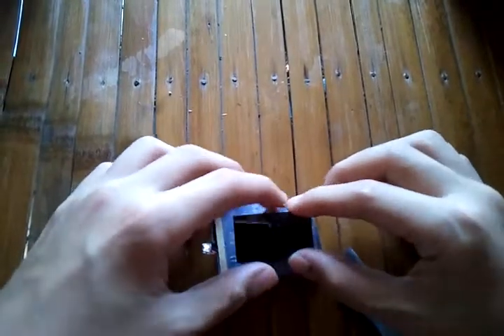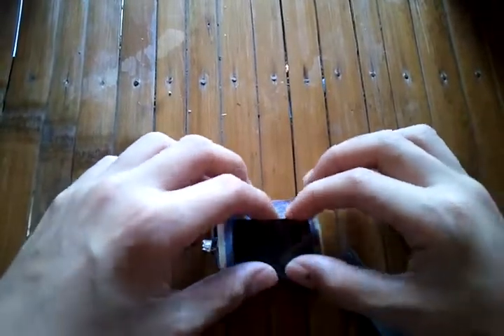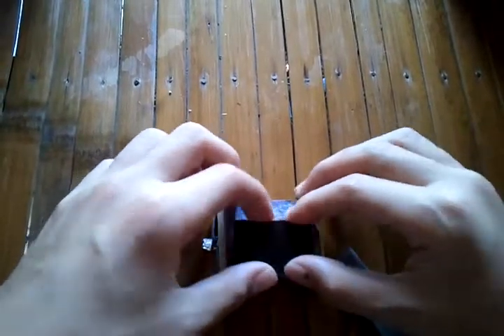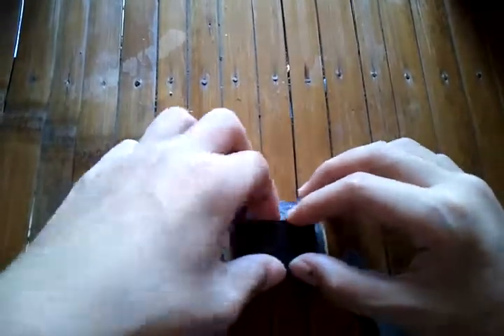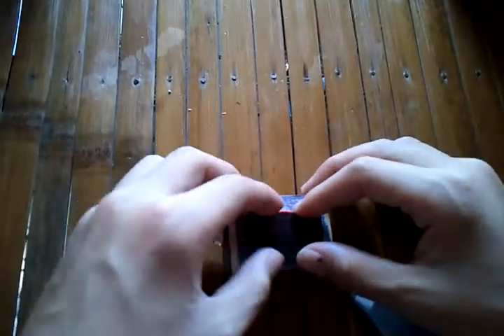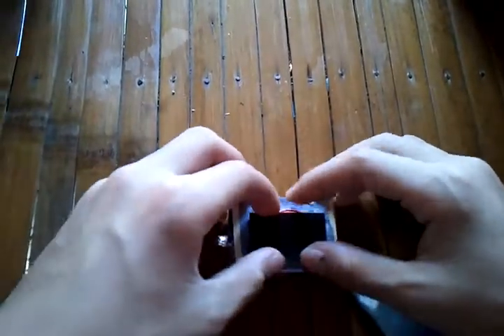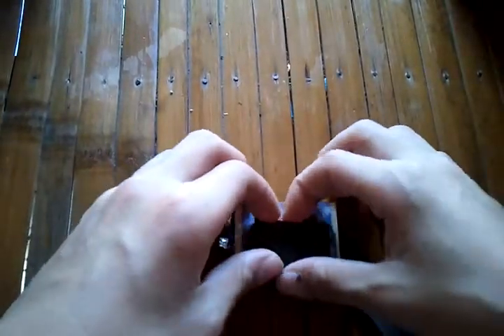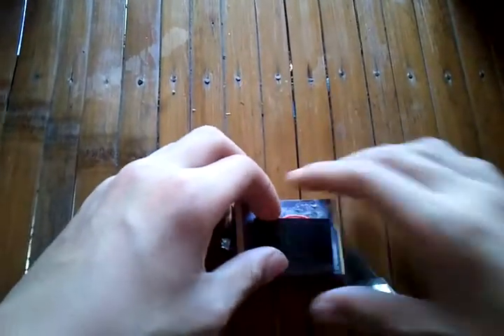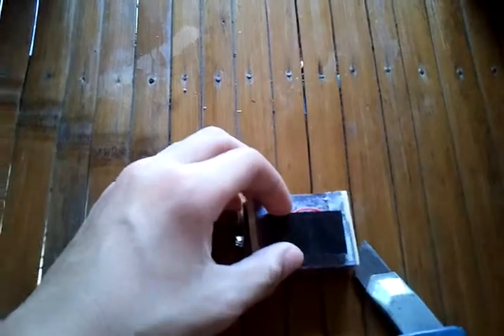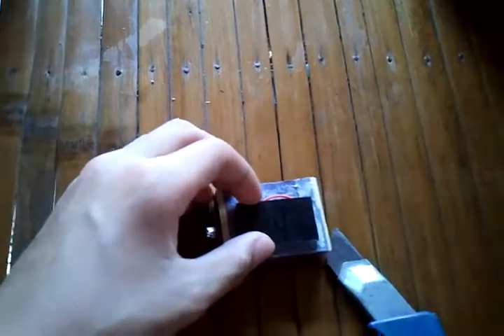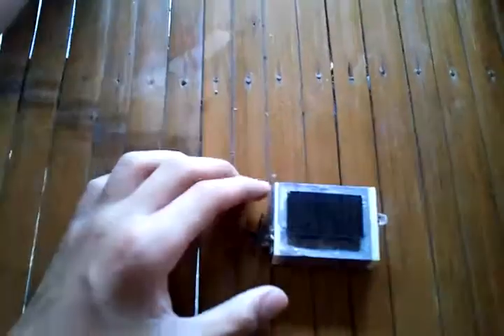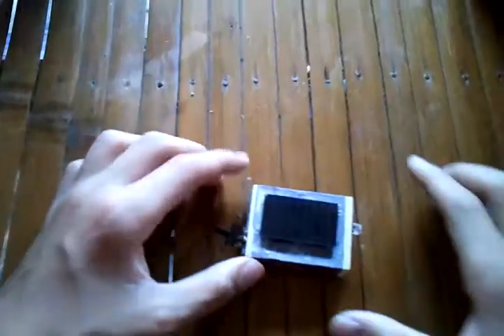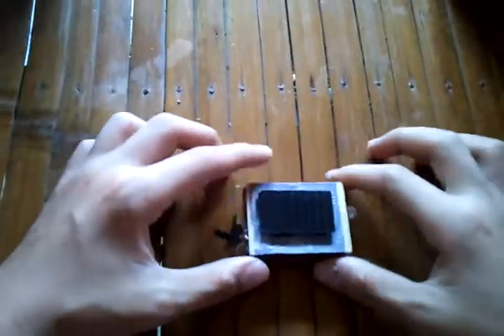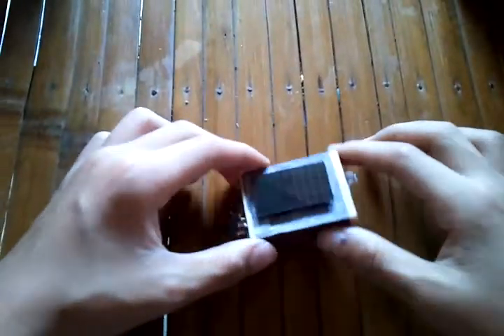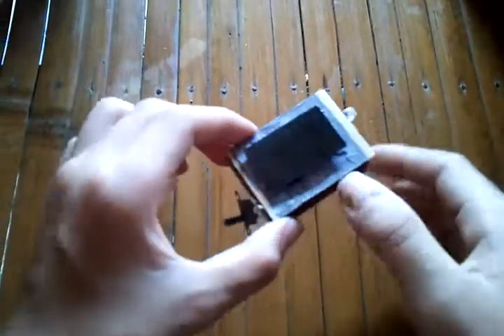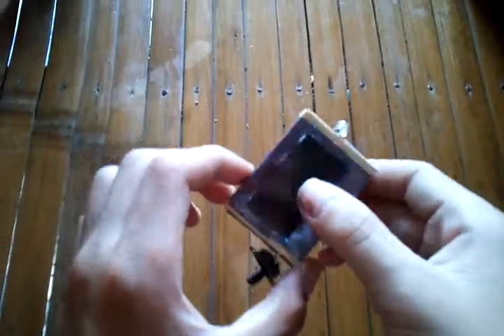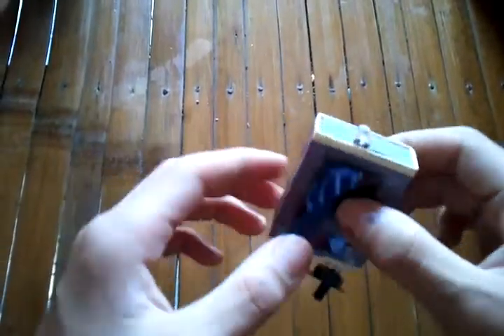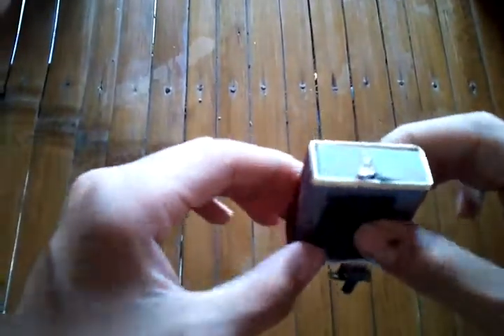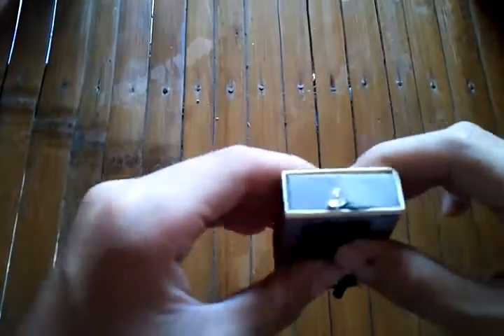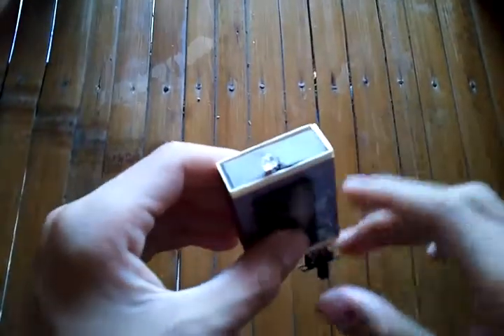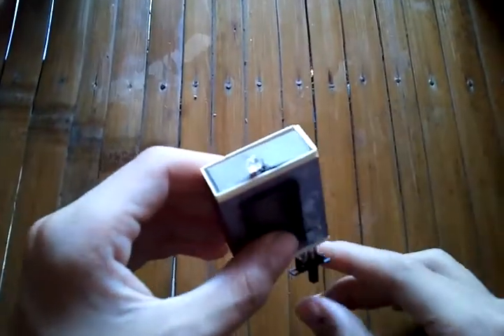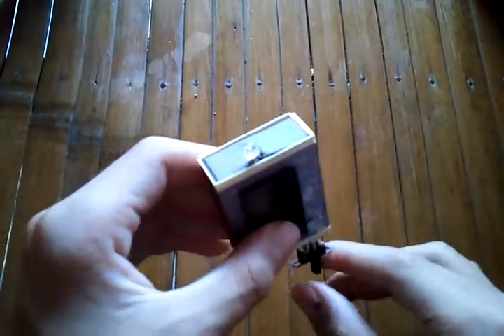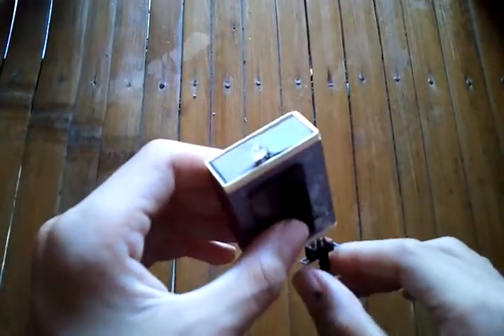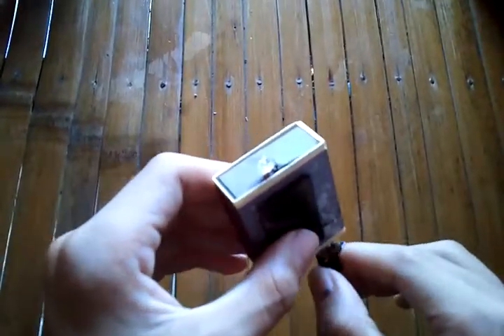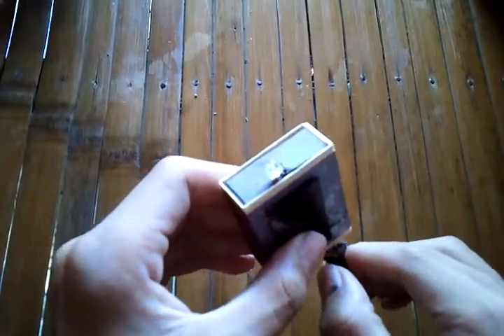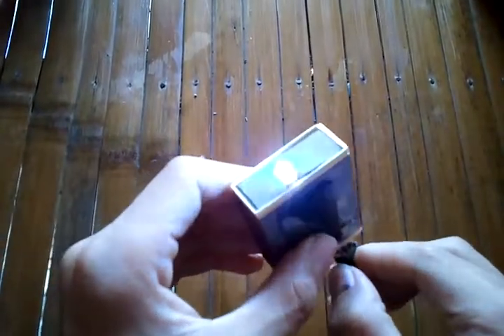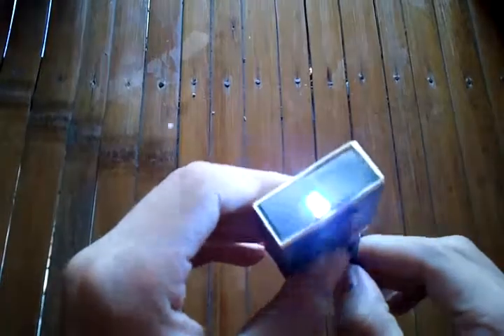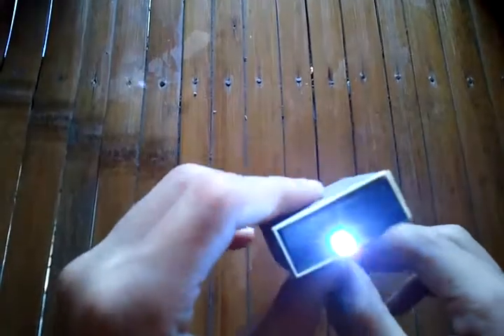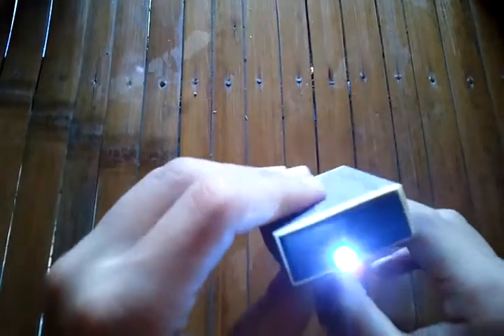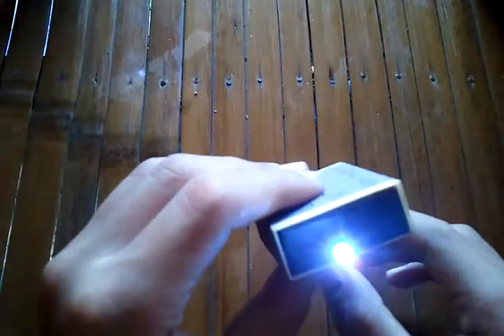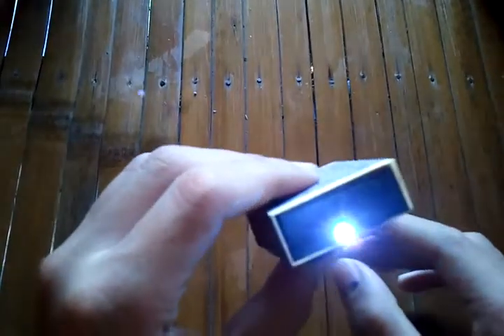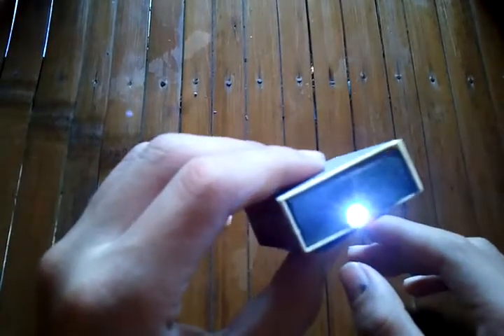Put some hot glue. Done! You have a solar flashlight. Turn on the switch — it should be lighted.